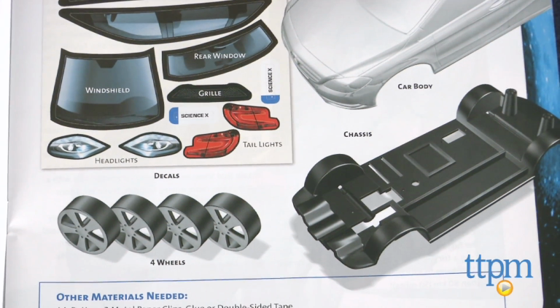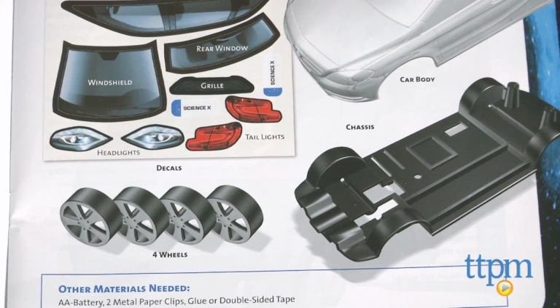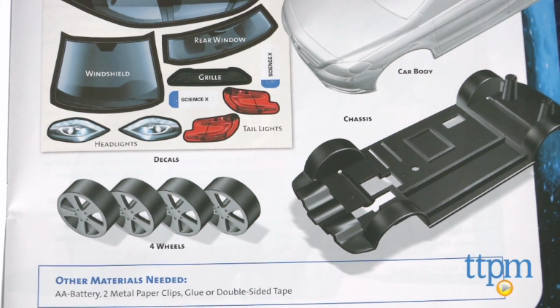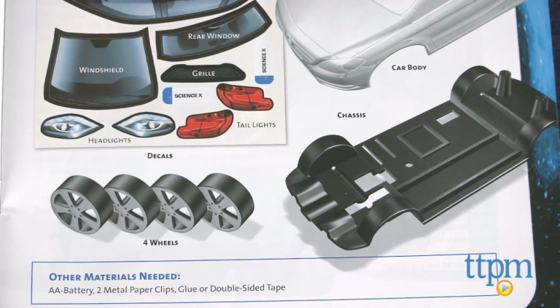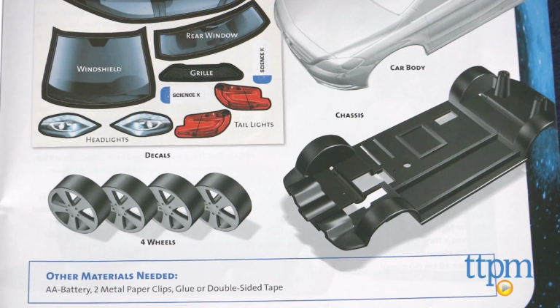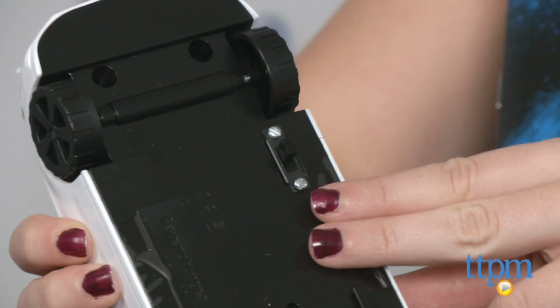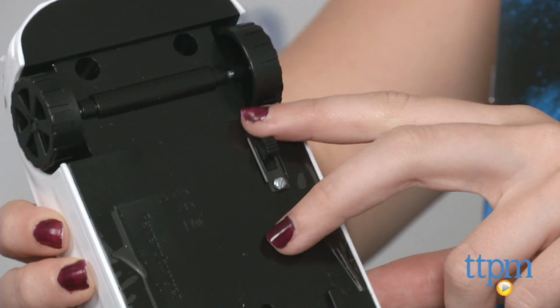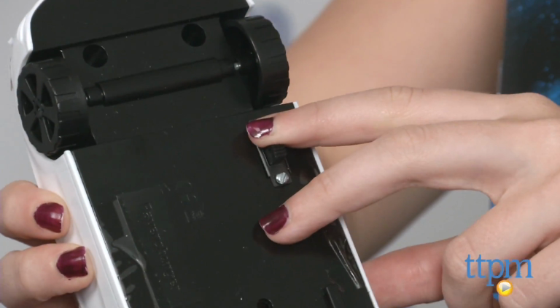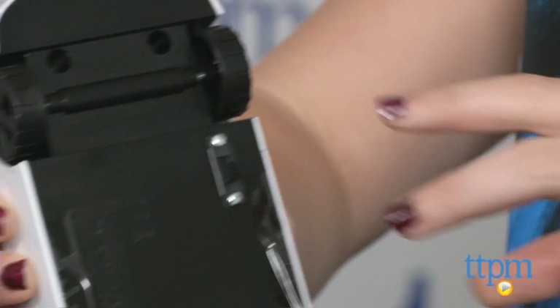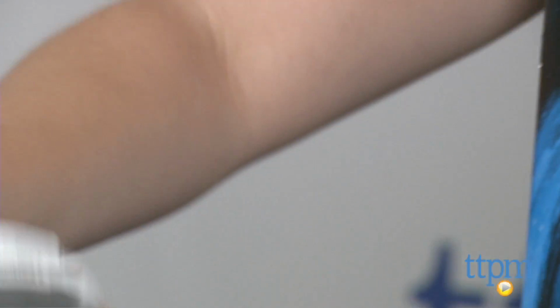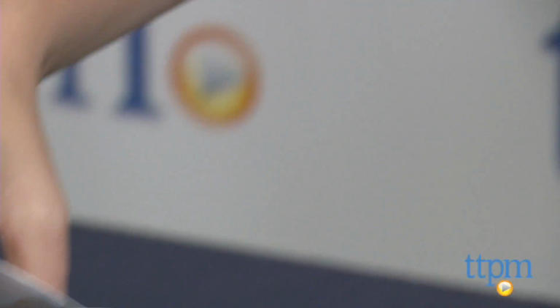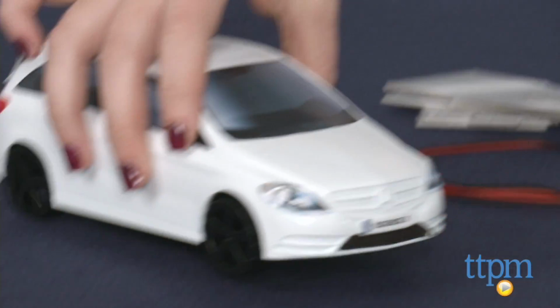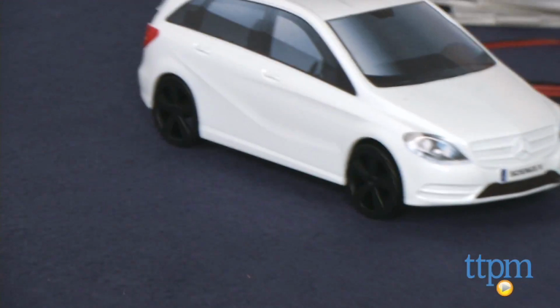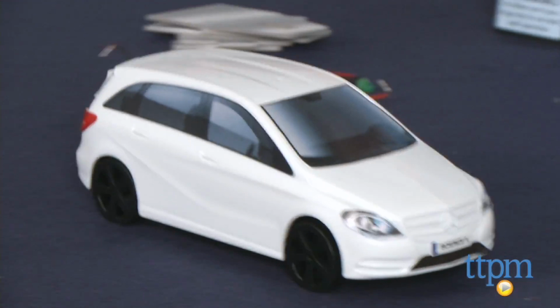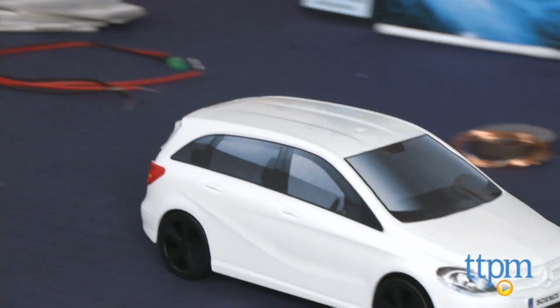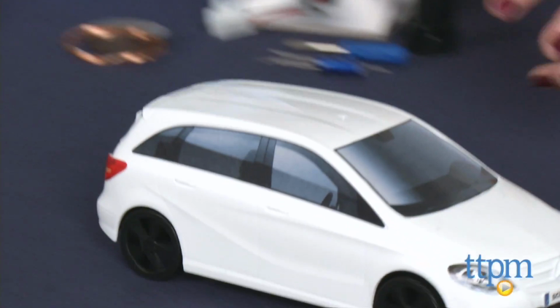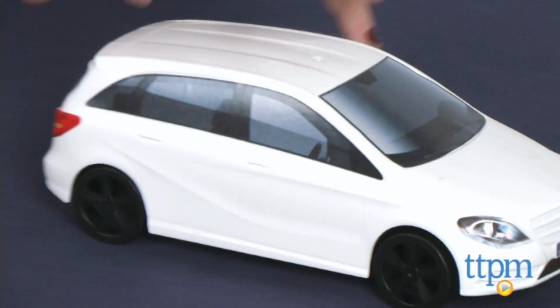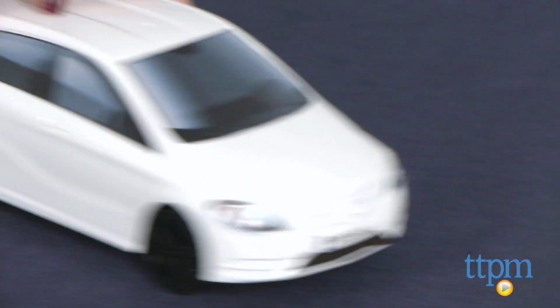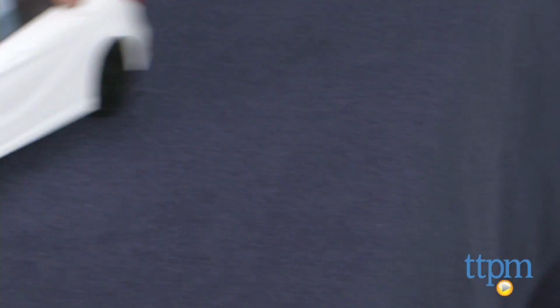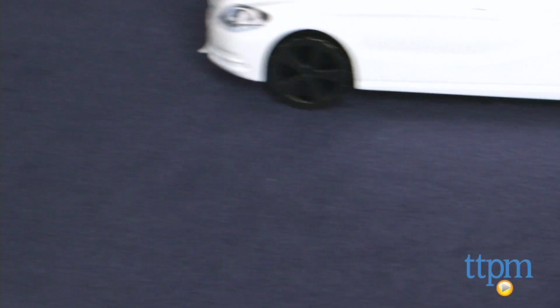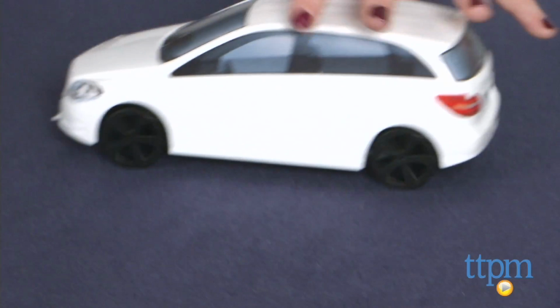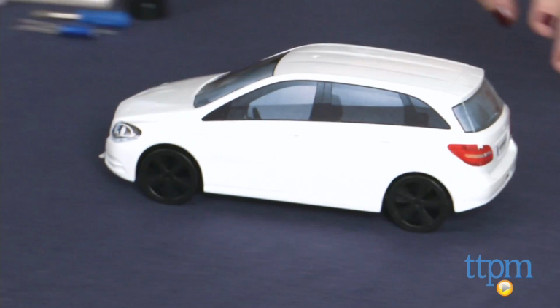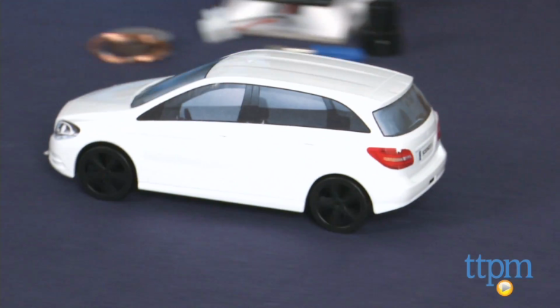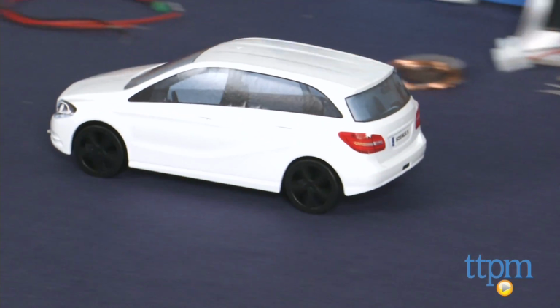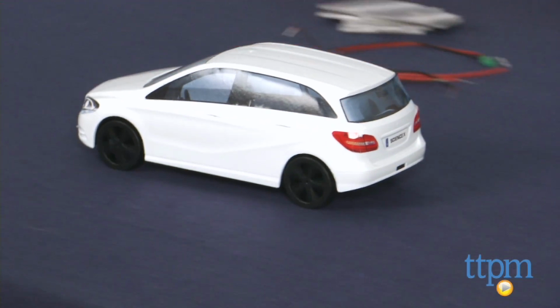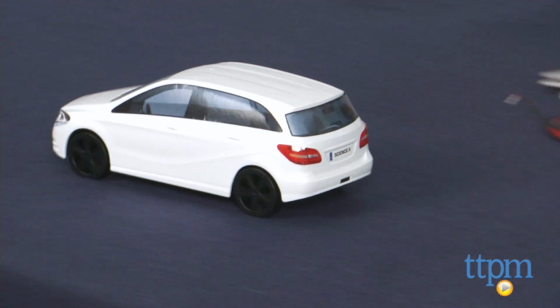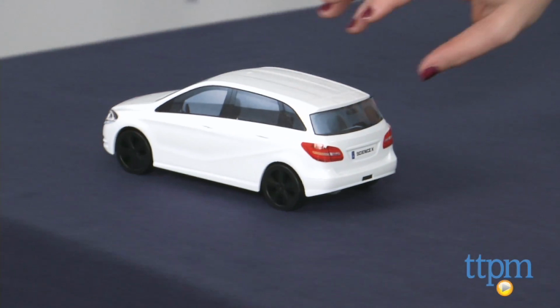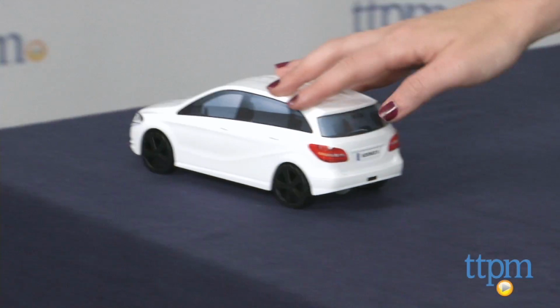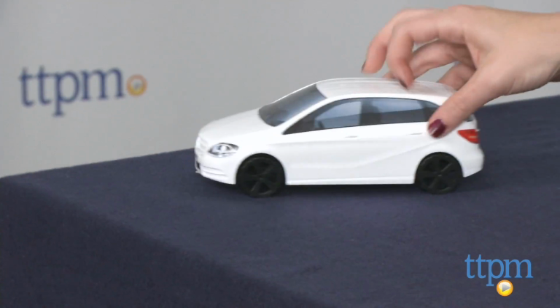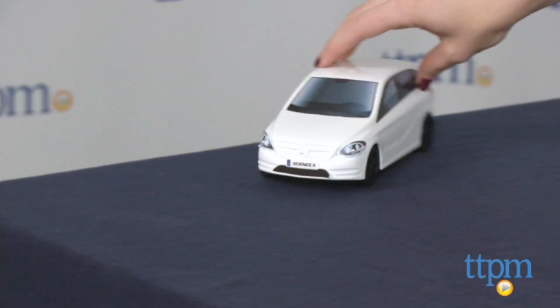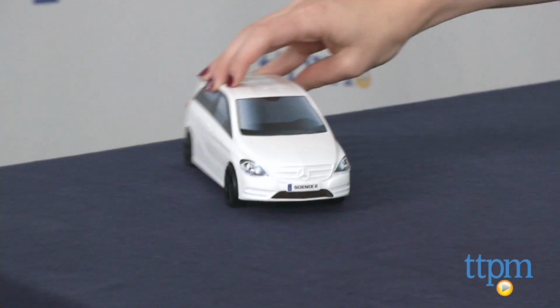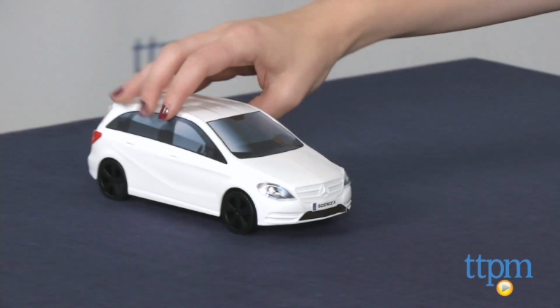Kids may experience a few bumps along the way in their experiments, but it's all part of the fun, and in the end, the car really does drive. We also think this is a great kit for parents to use with kids, encouraging co-play.